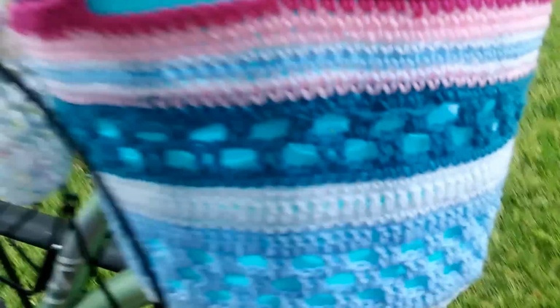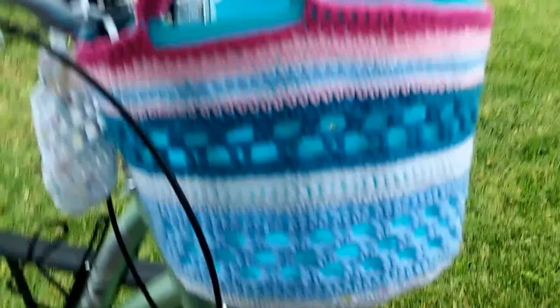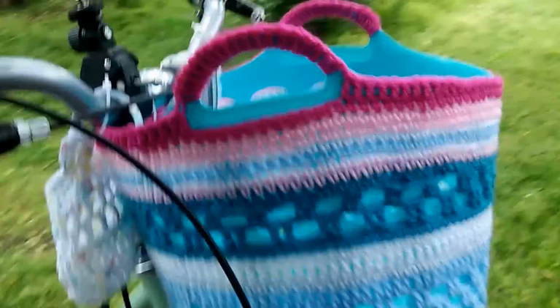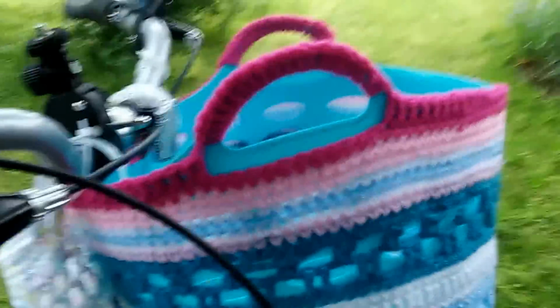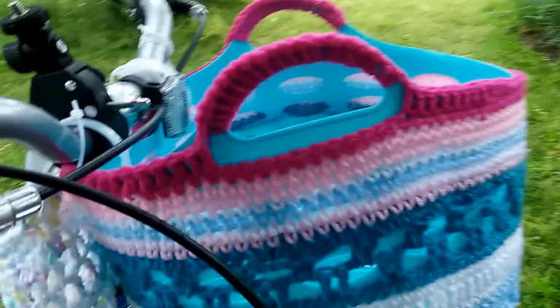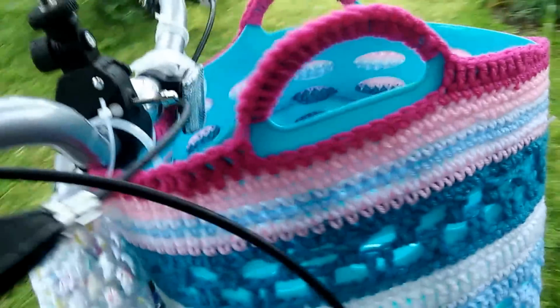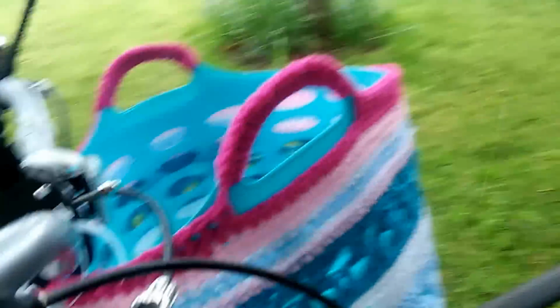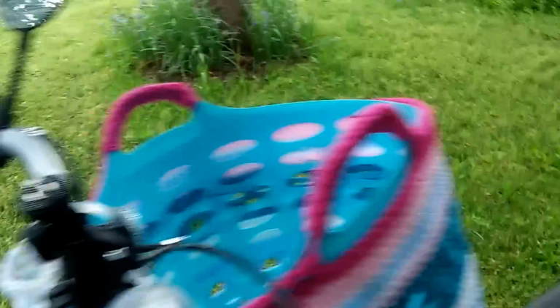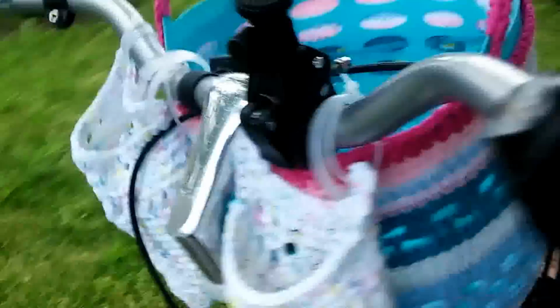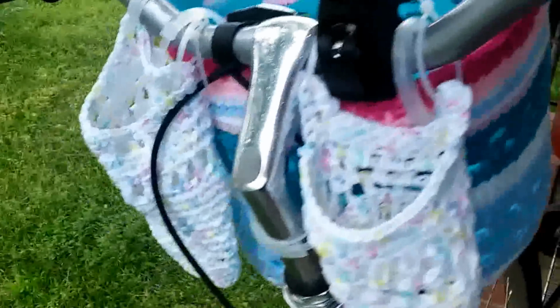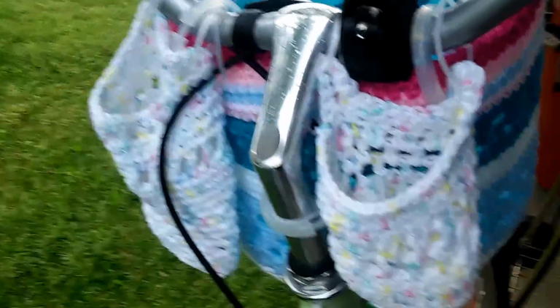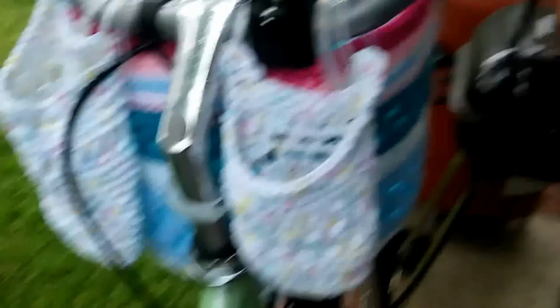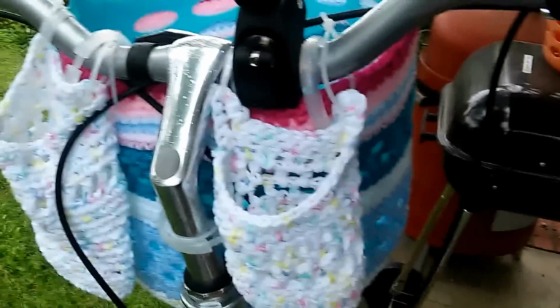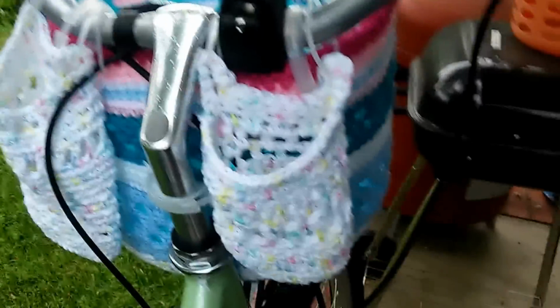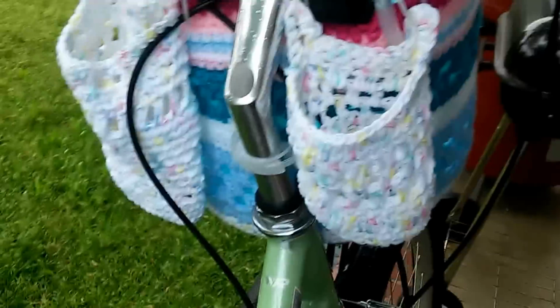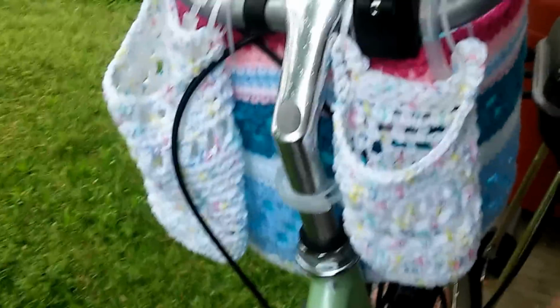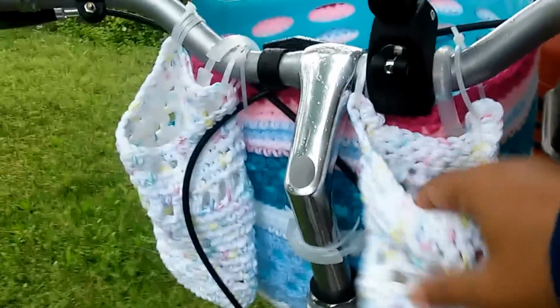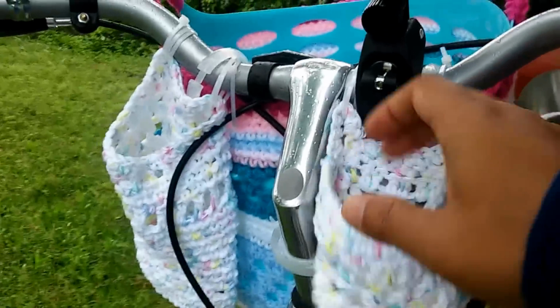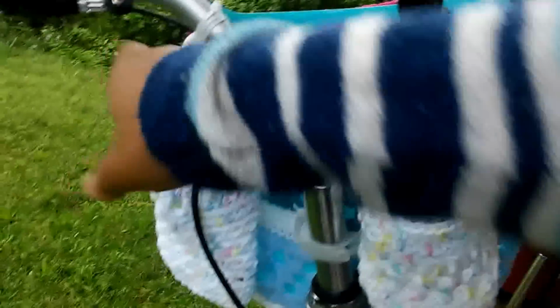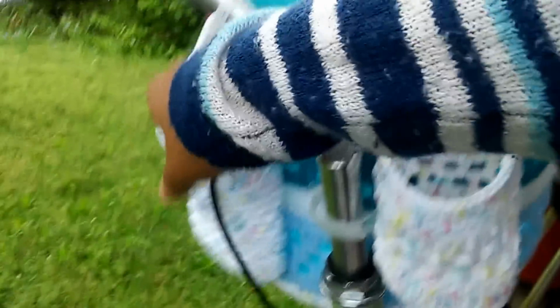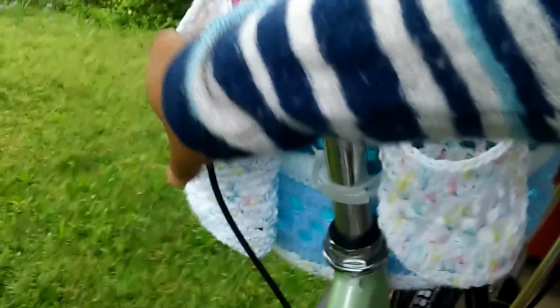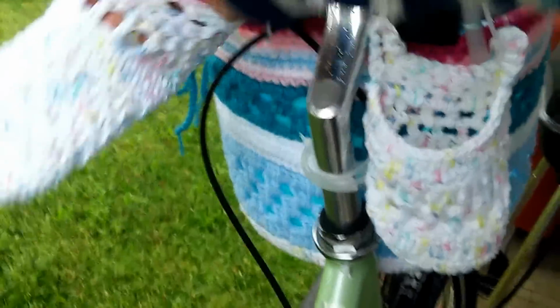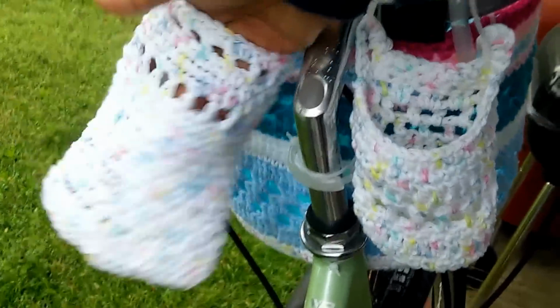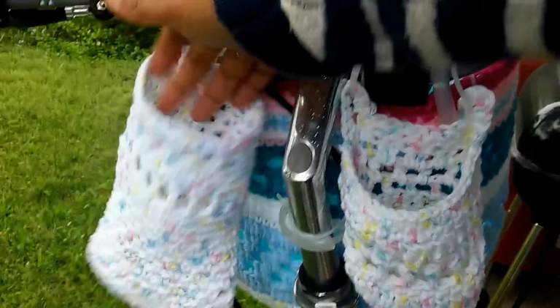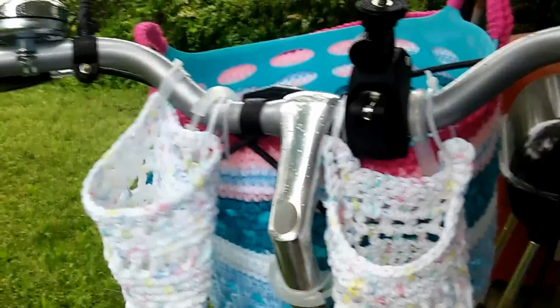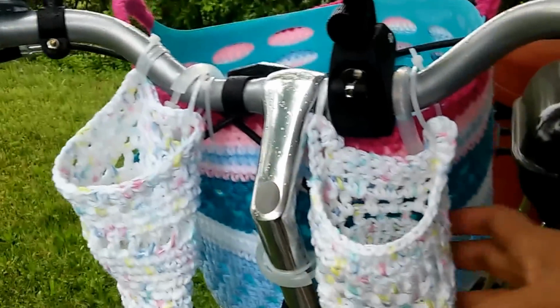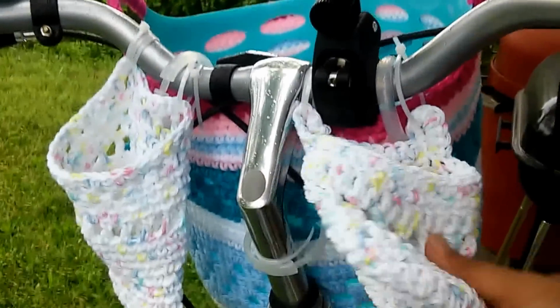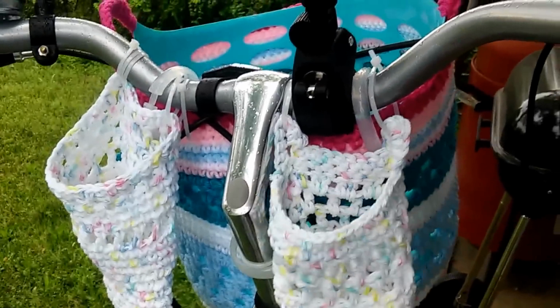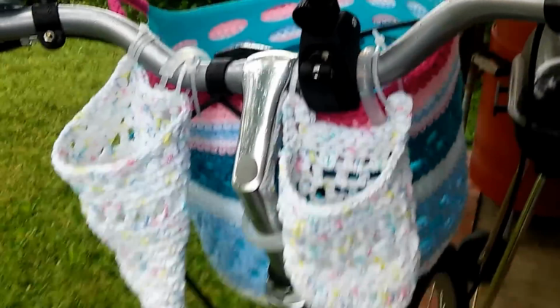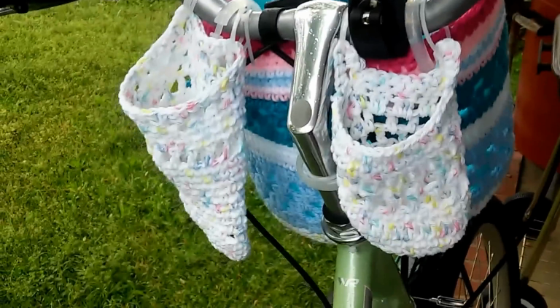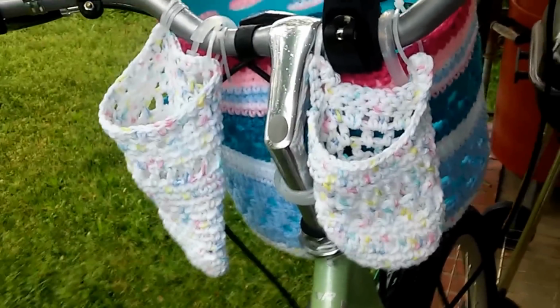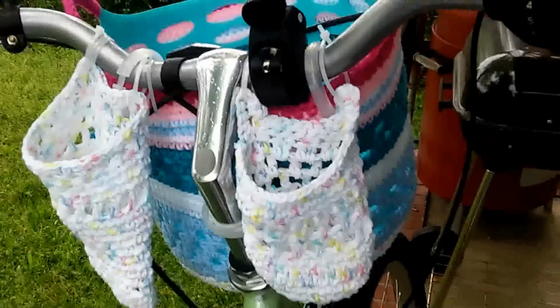Let me show you something else. I also made pockets — crochet pockets — so you can put your sunglasses, keys, and phone in there when you don't feel like bringing your purse with you.